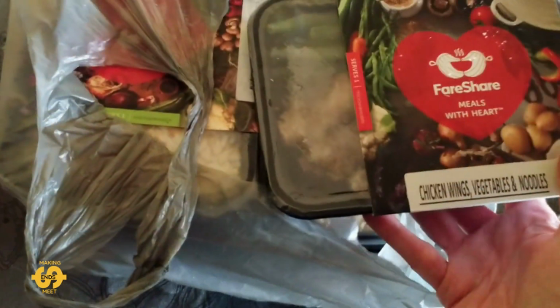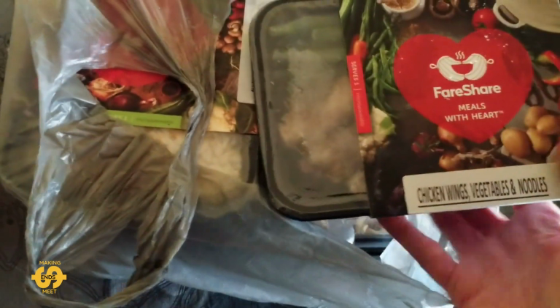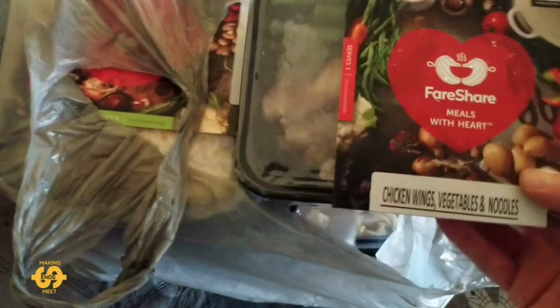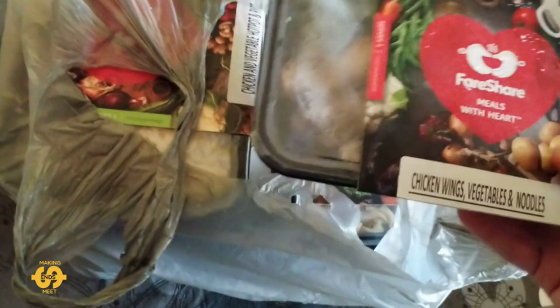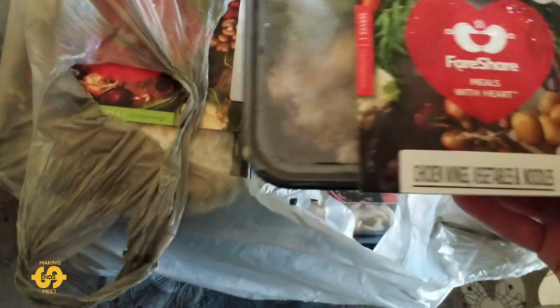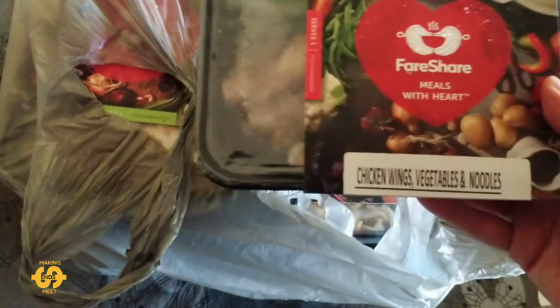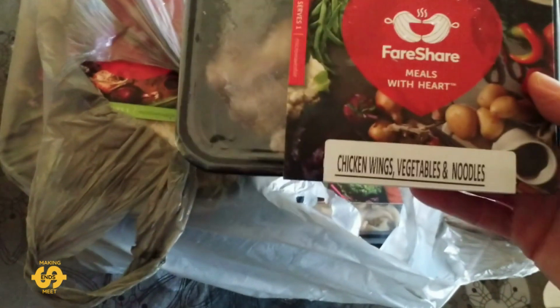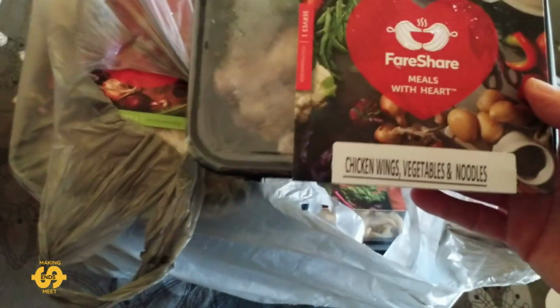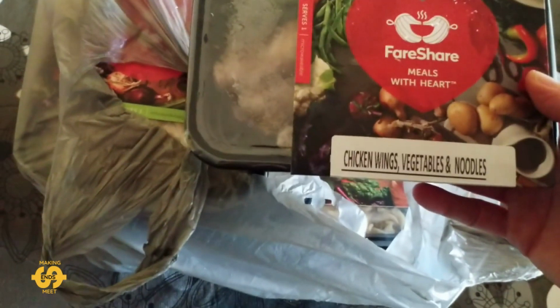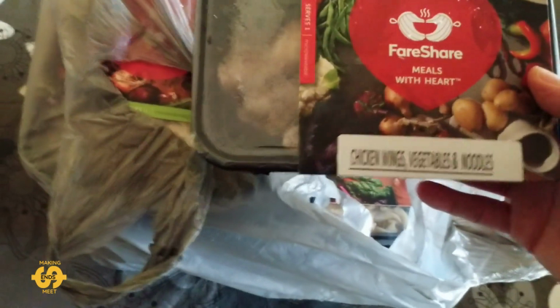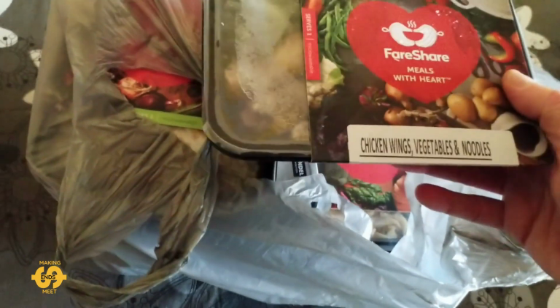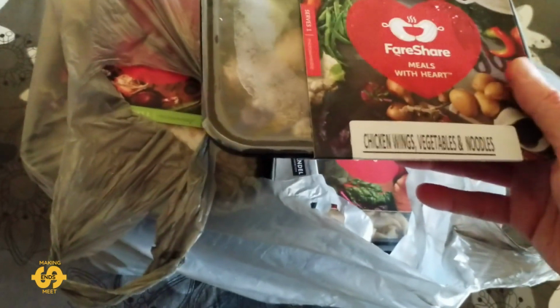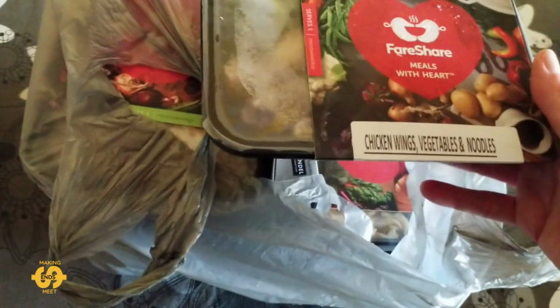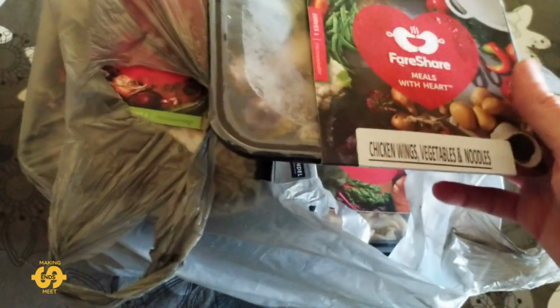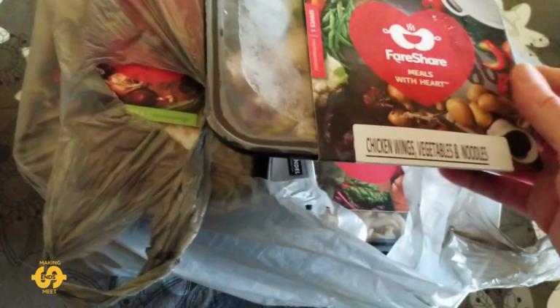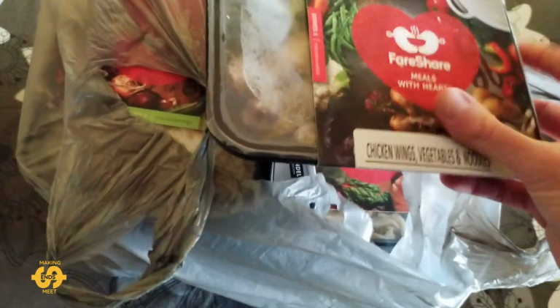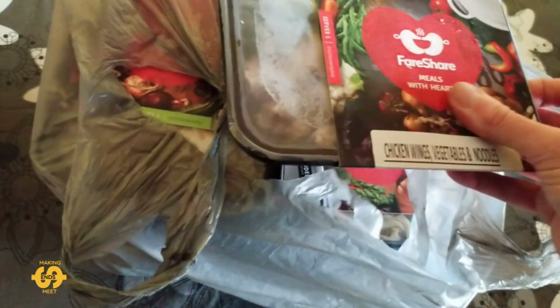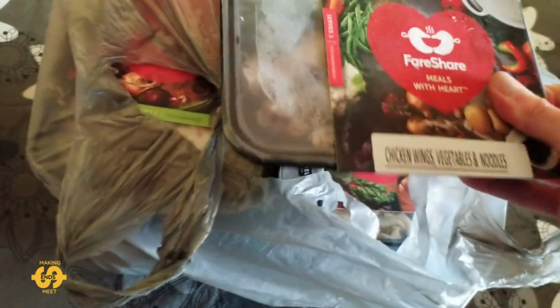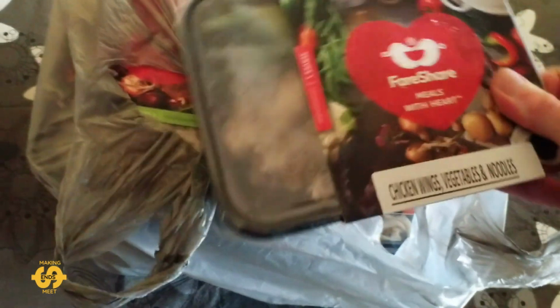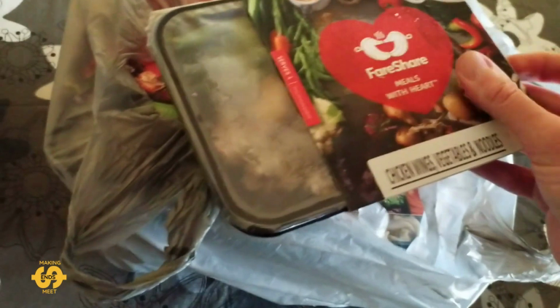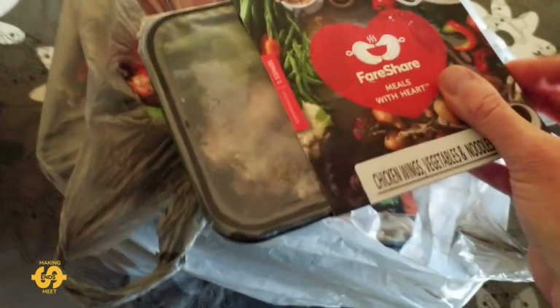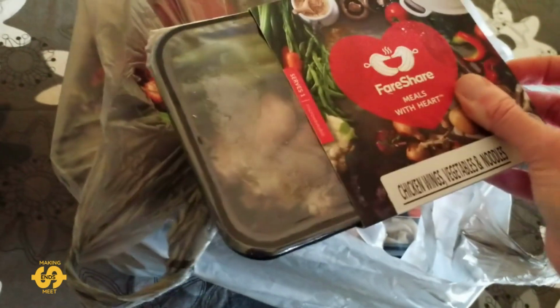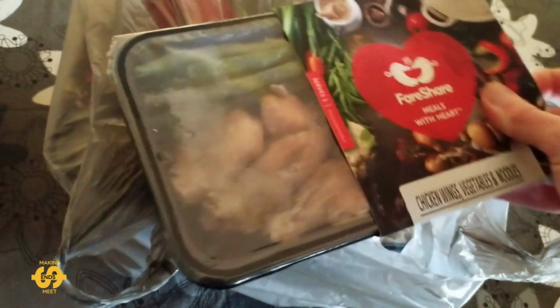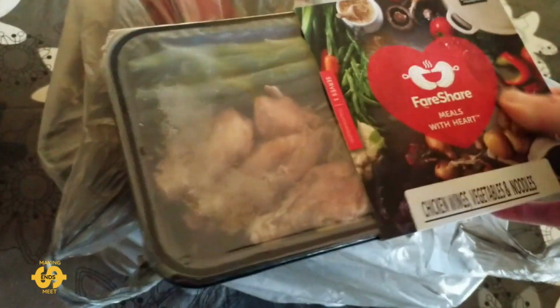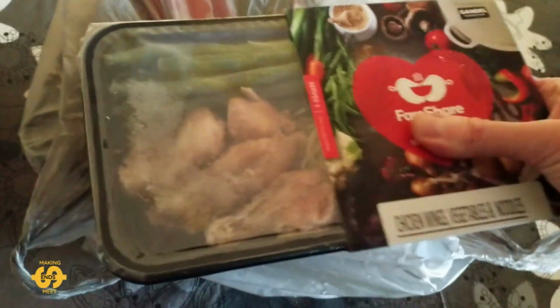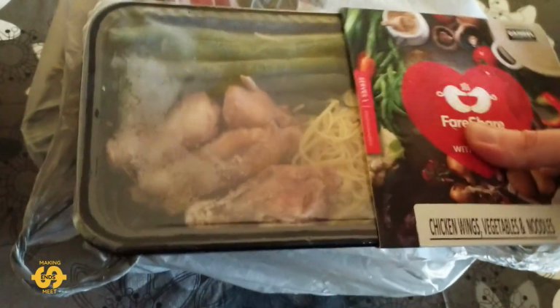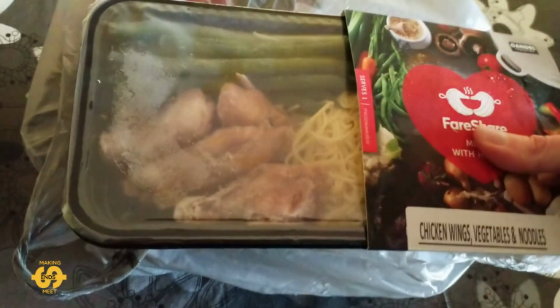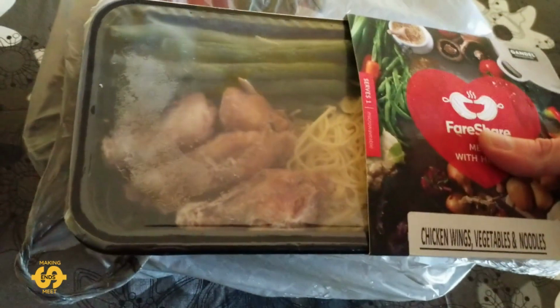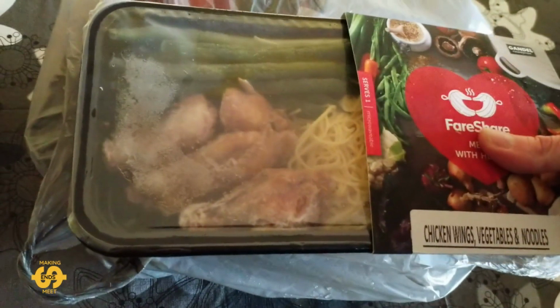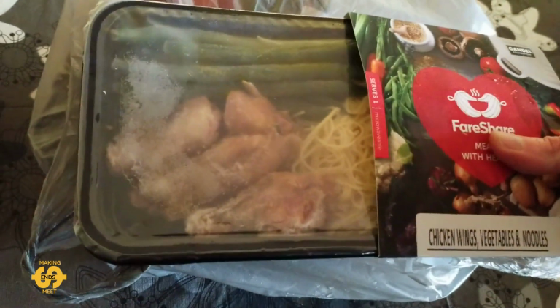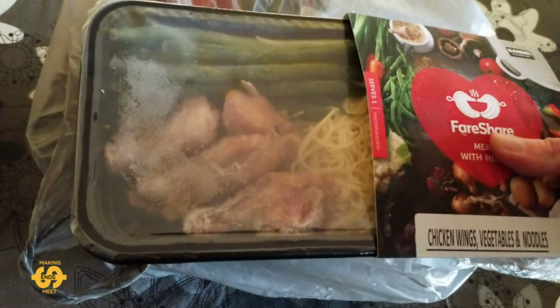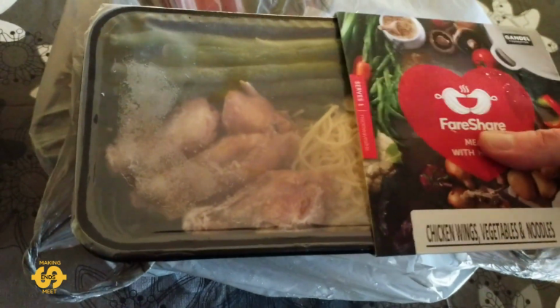Continuing the chicken theme — some chicken wings, vegetables and noodles.